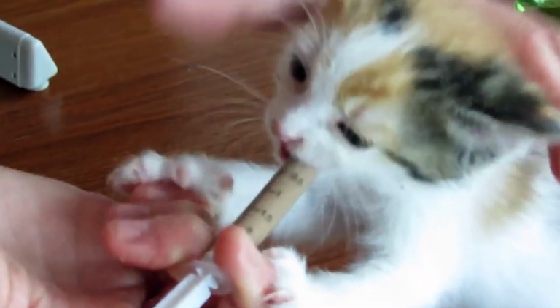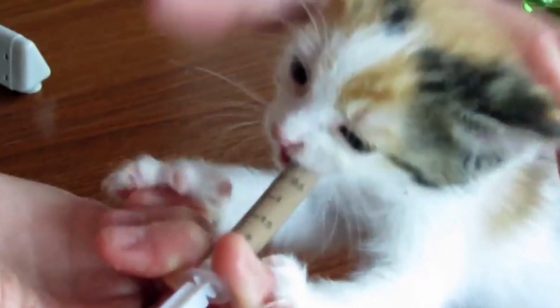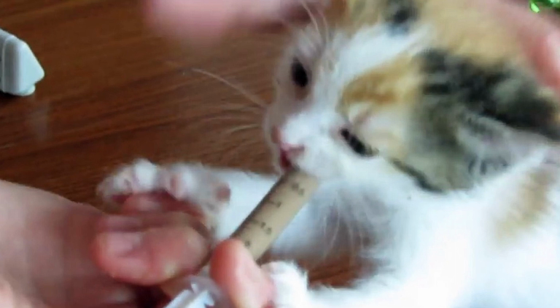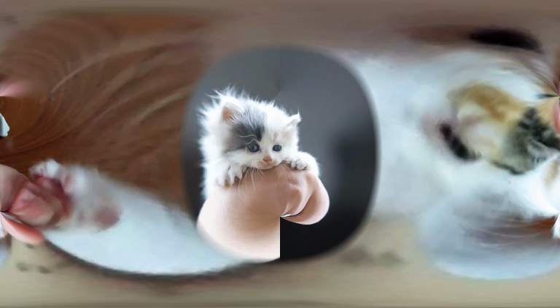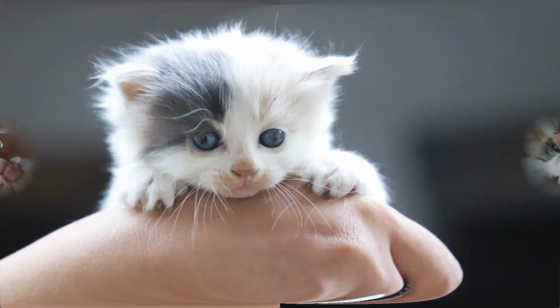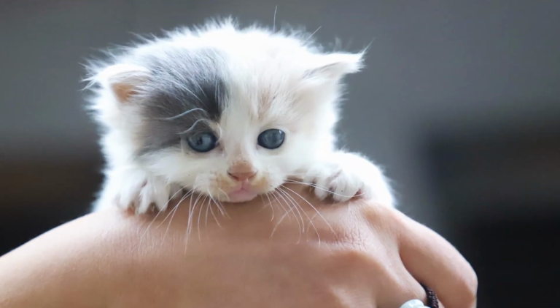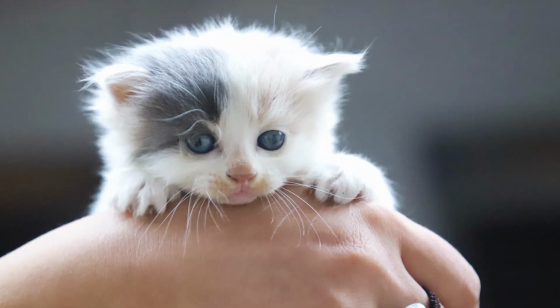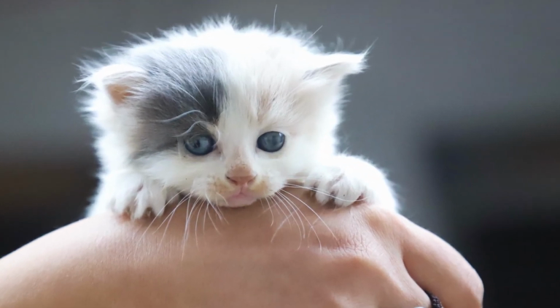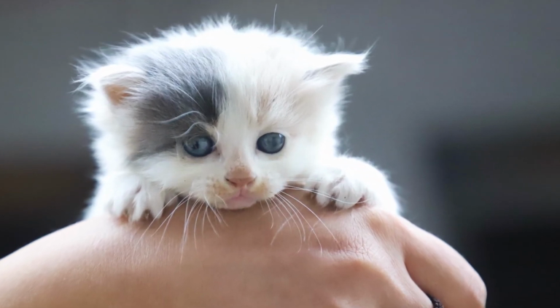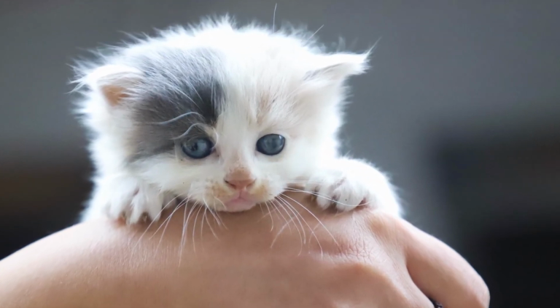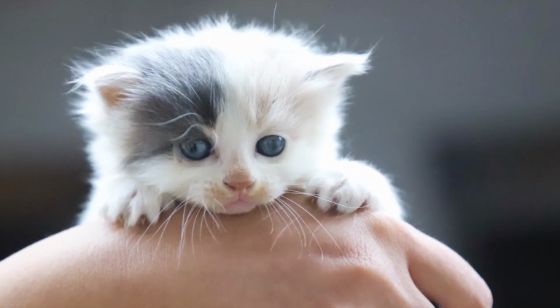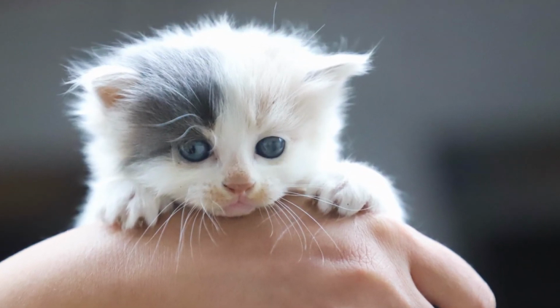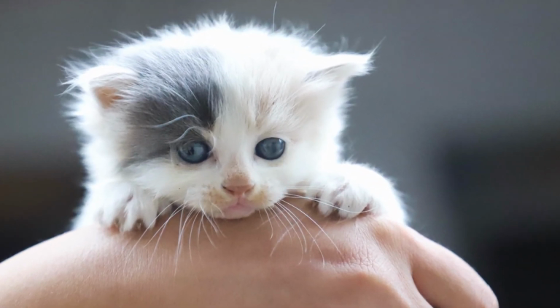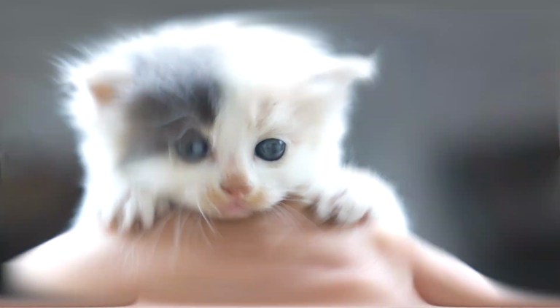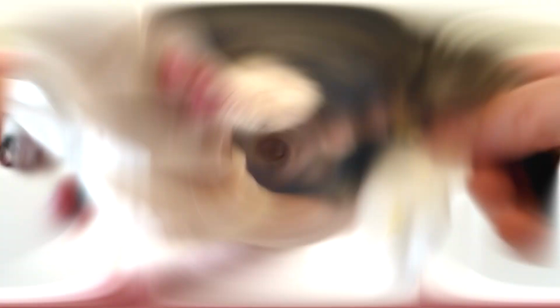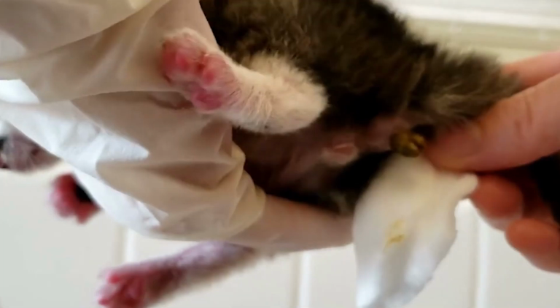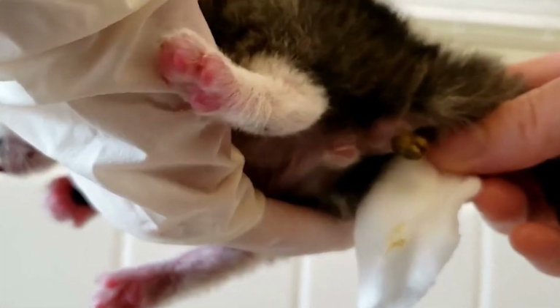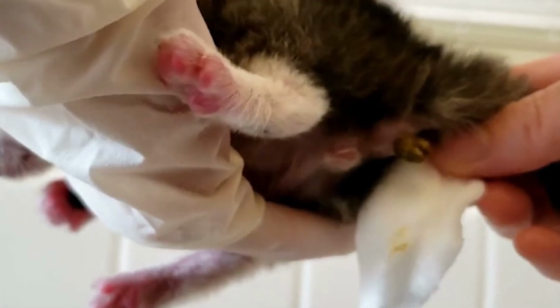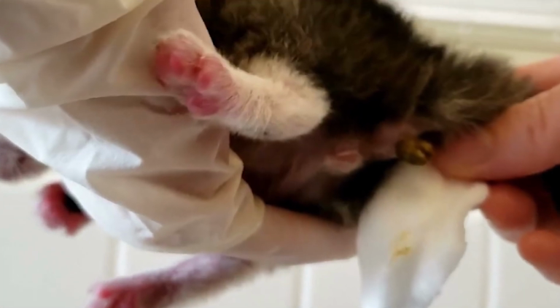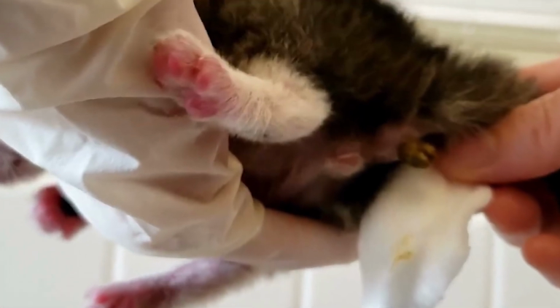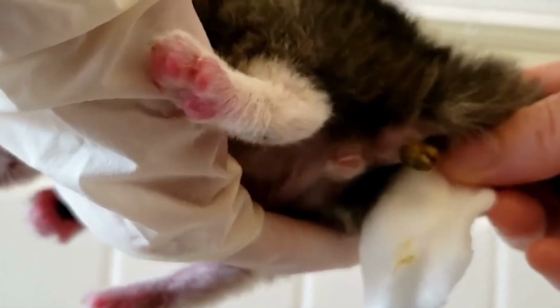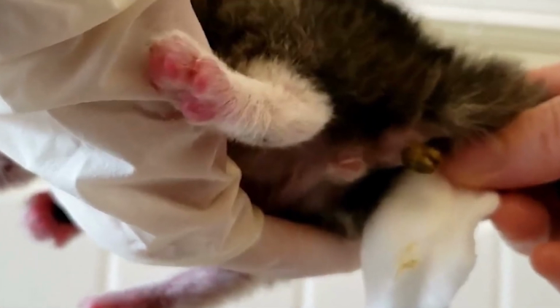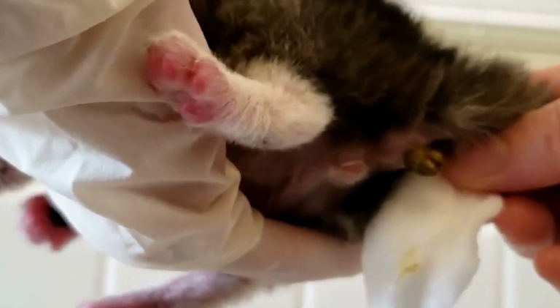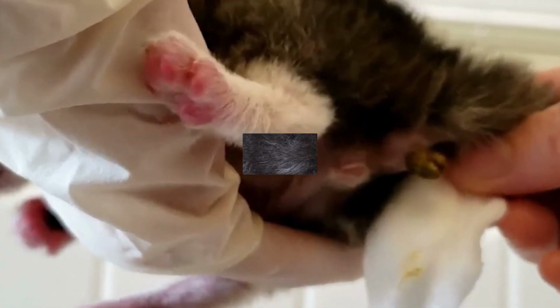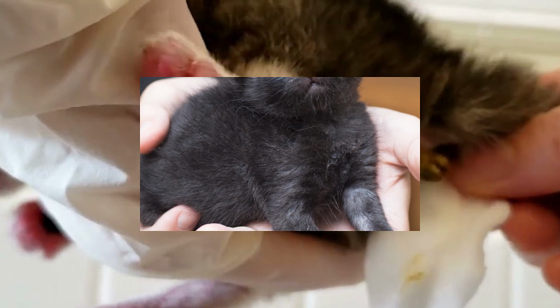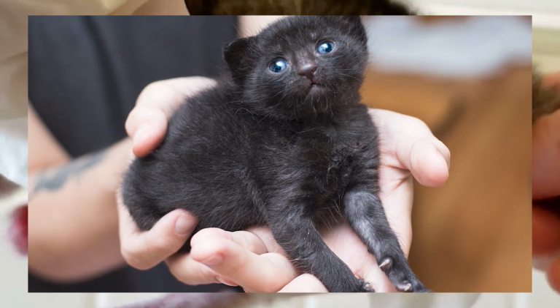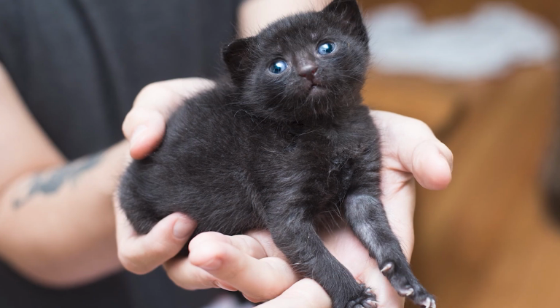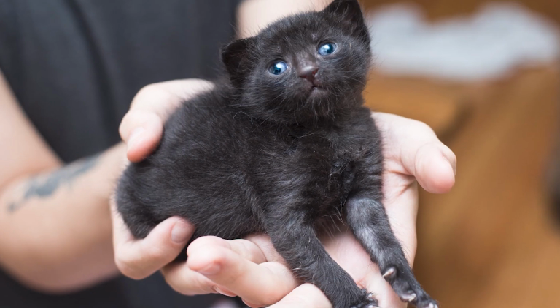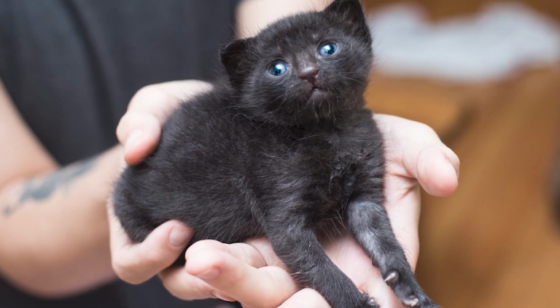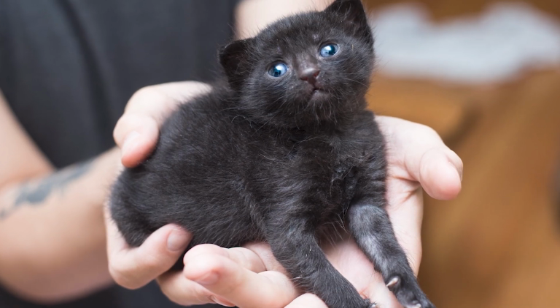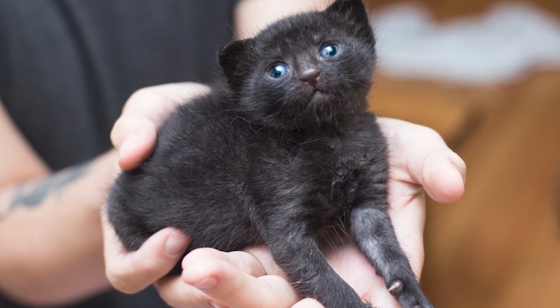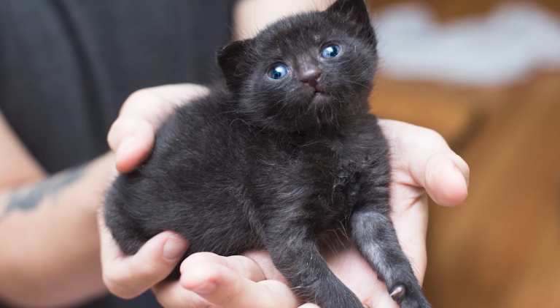Without a mother, the kitten will need assistance with elimination. After each feeding, take a warm, damp cloth or a cotton ball and gently stimulate the kitten's anal and genital area. This mimics the mother's grooming behavior and helps the kitten to urinate.